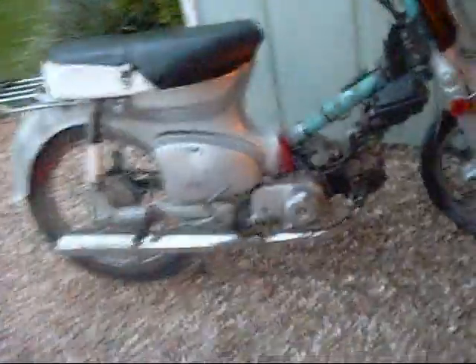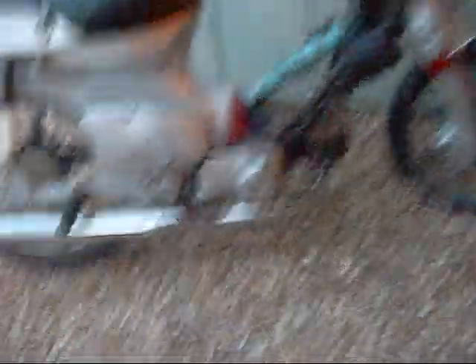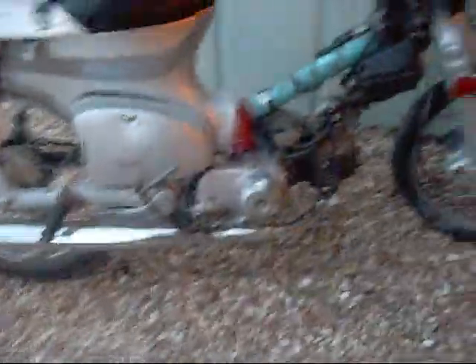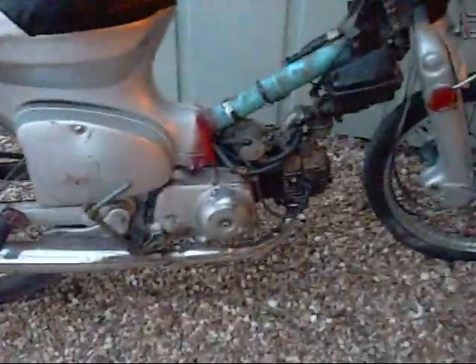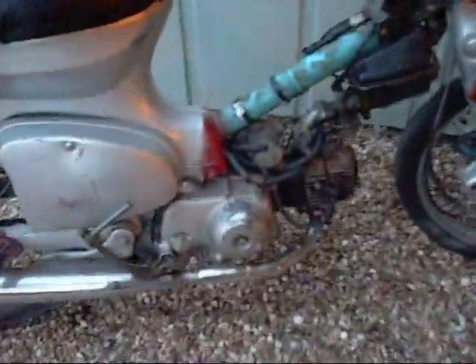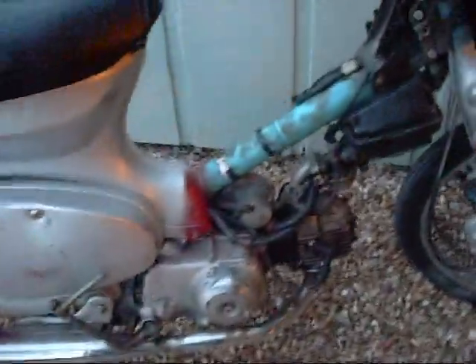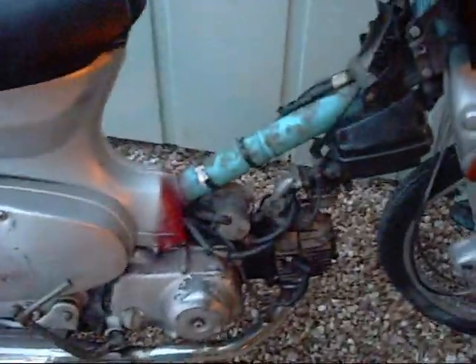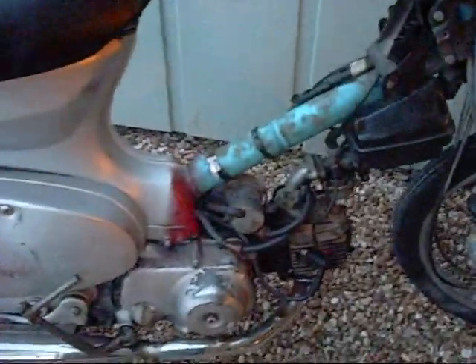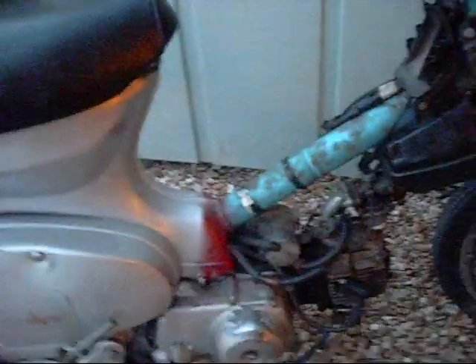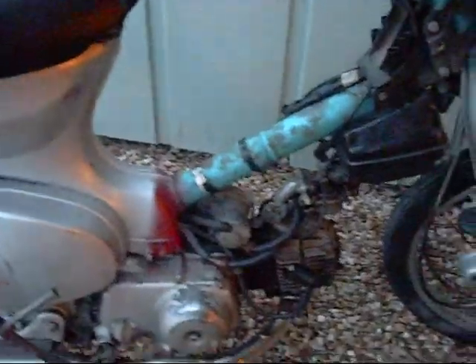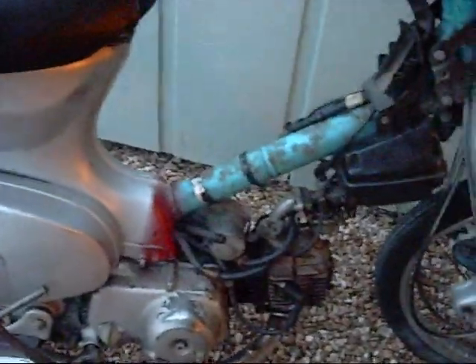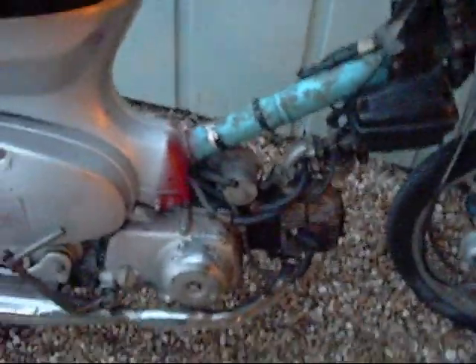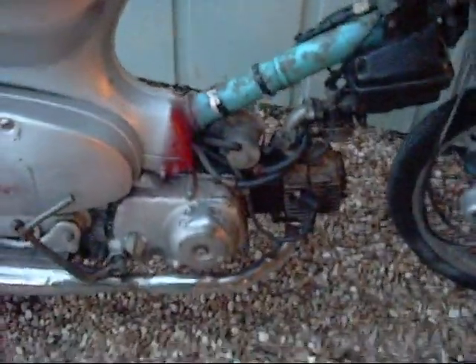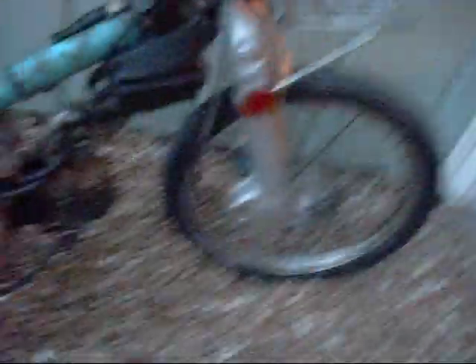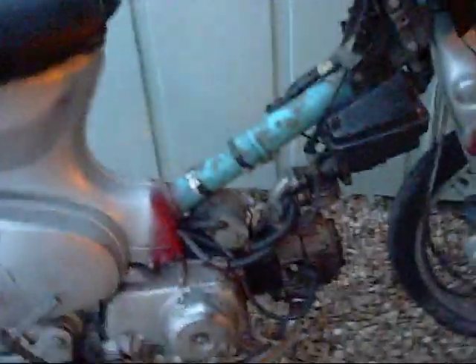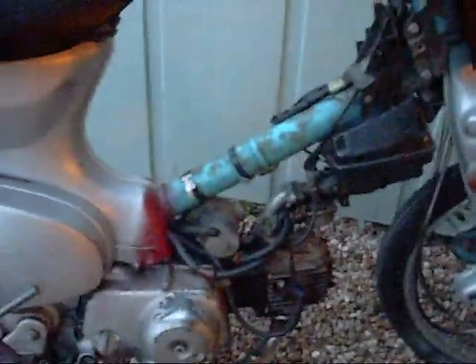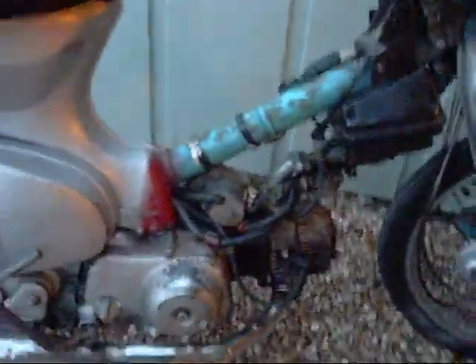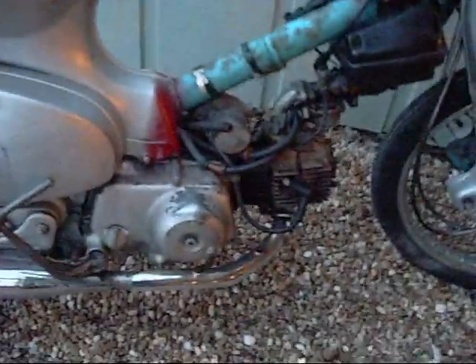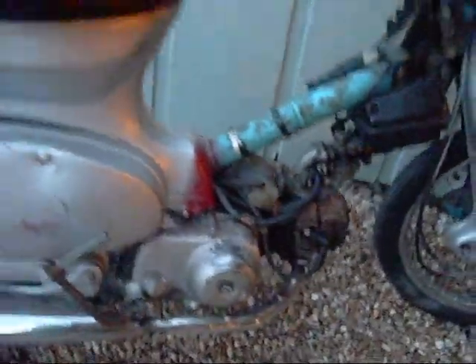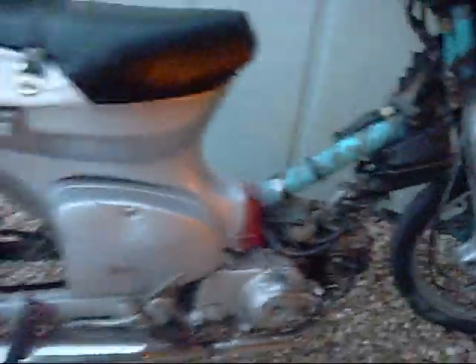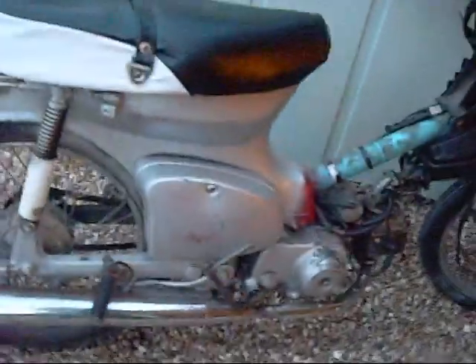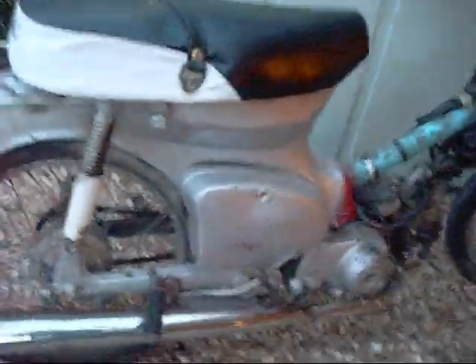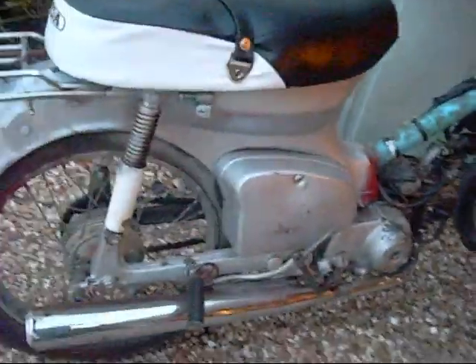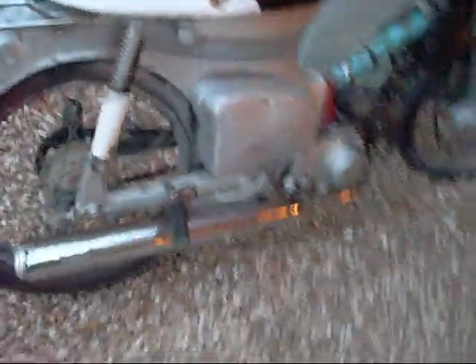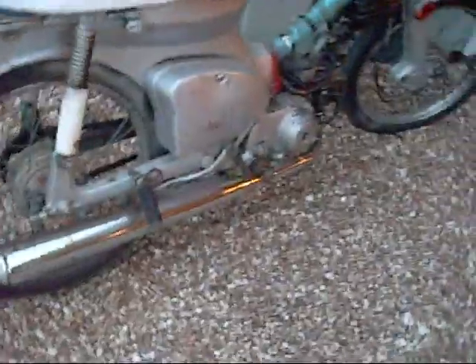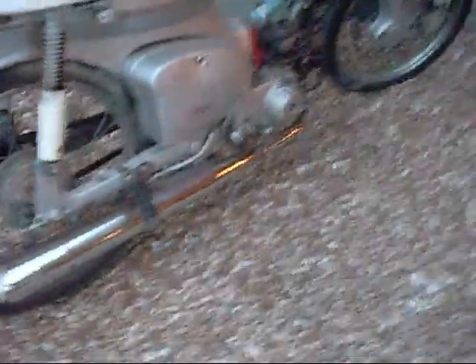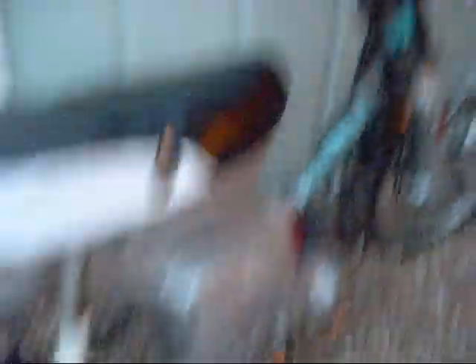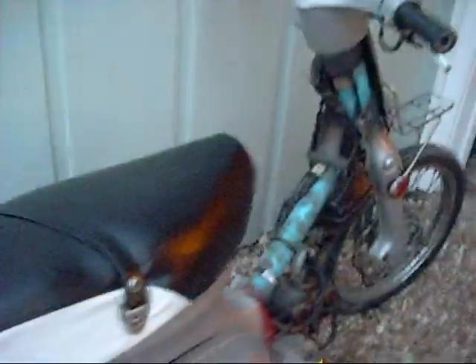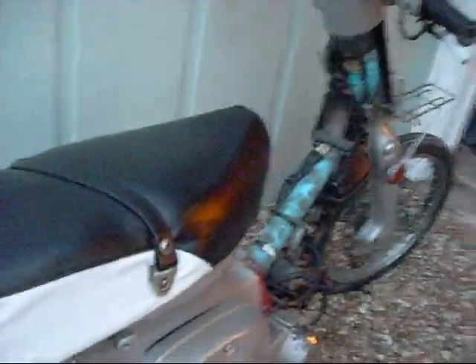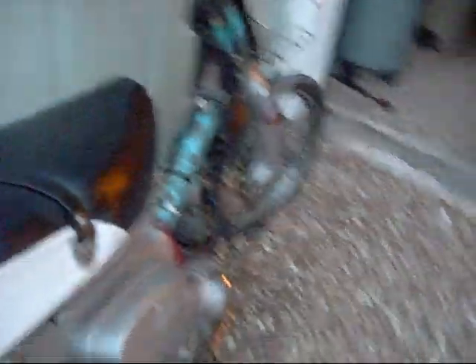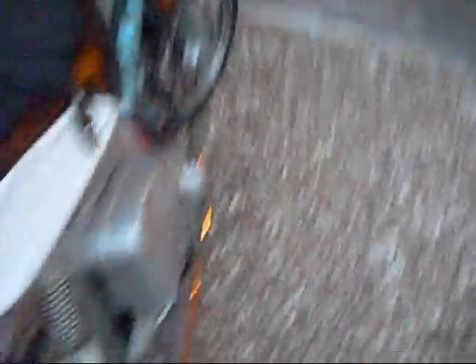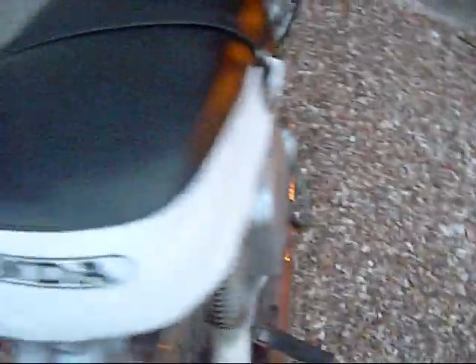It's got a small, efficient, but very, very good 70cc engine. Kickstart and electric start, although the electric start is broken on this bike.